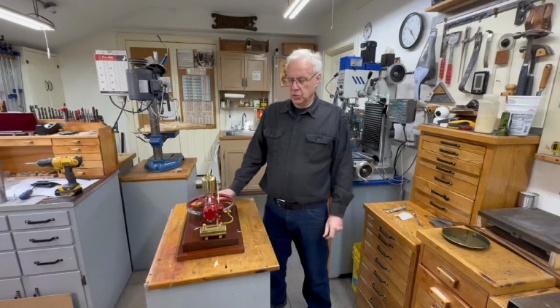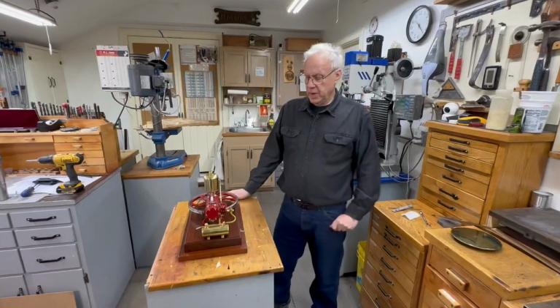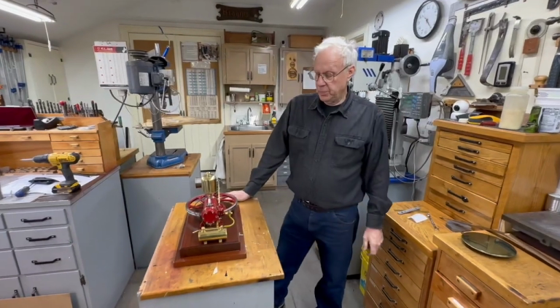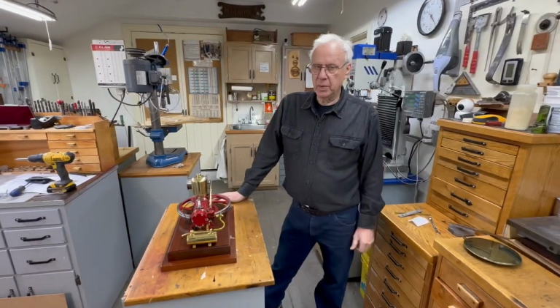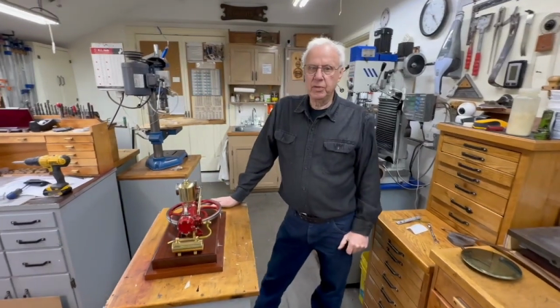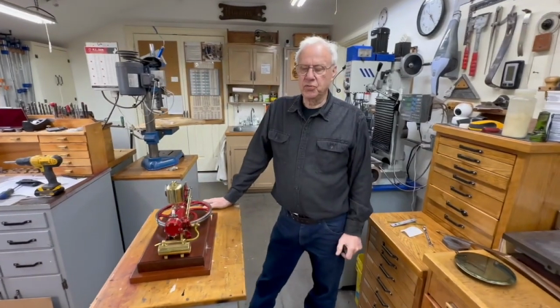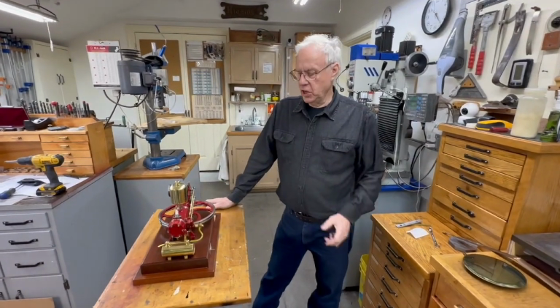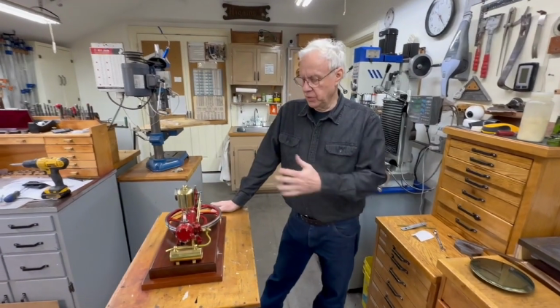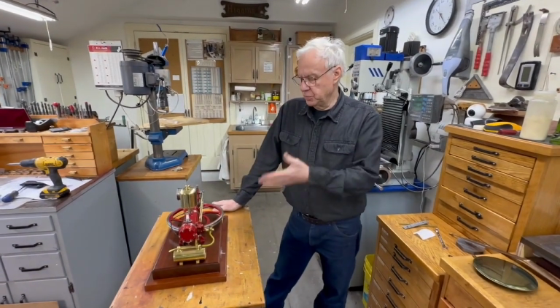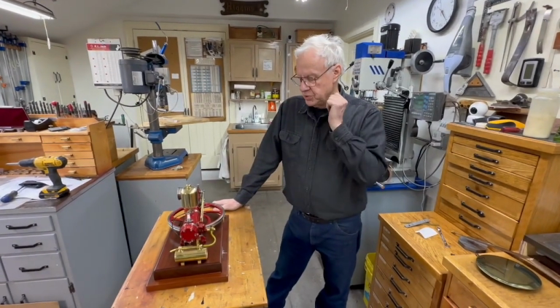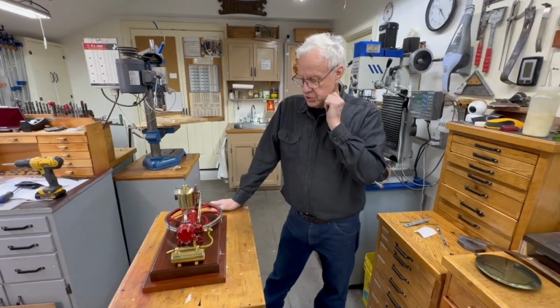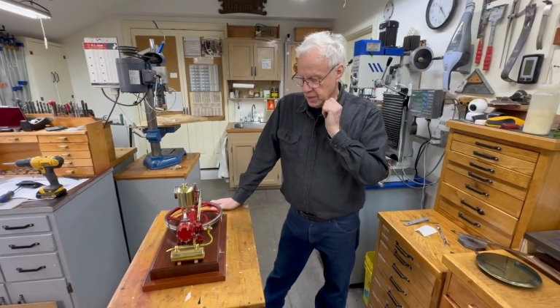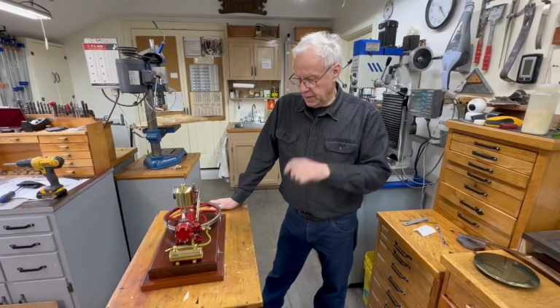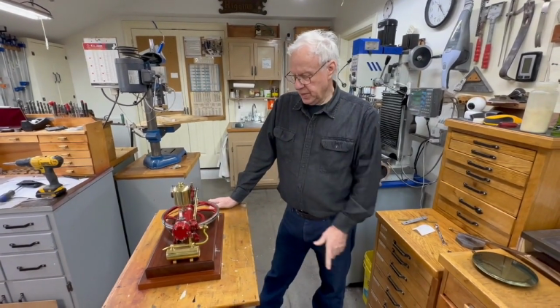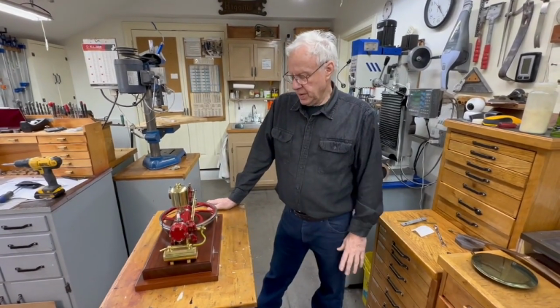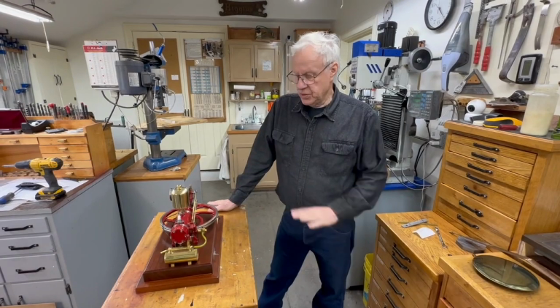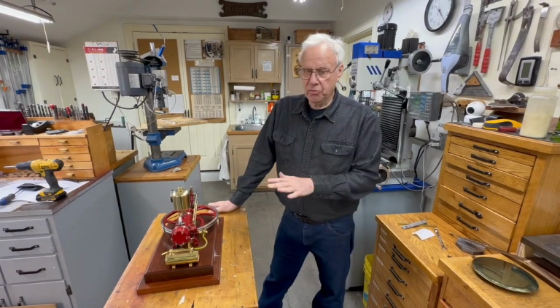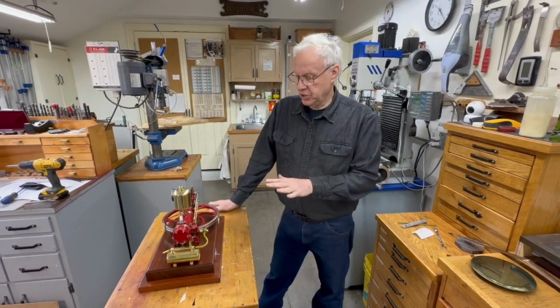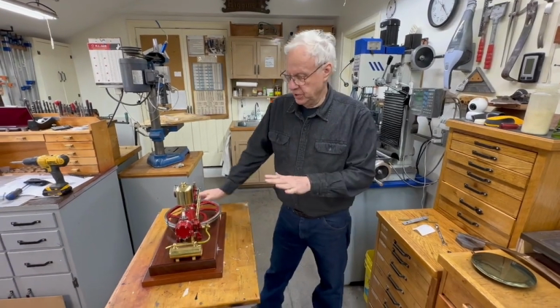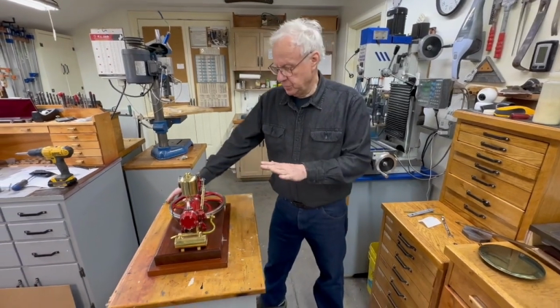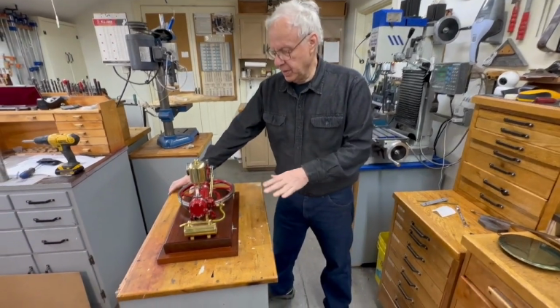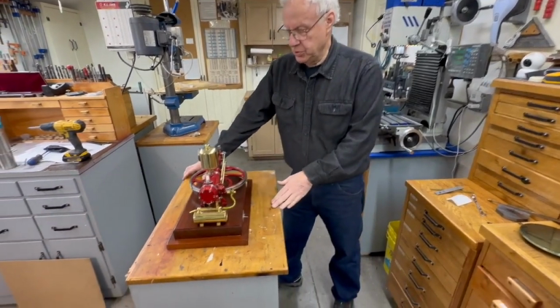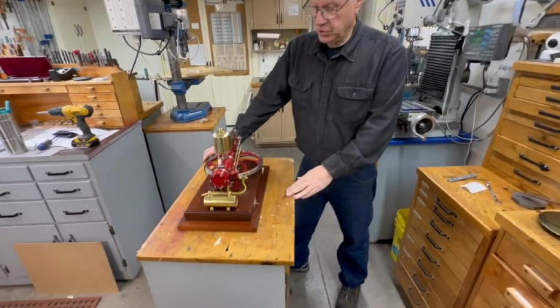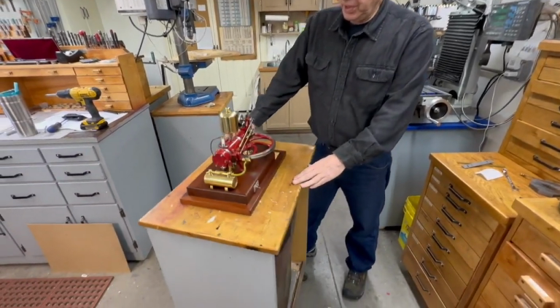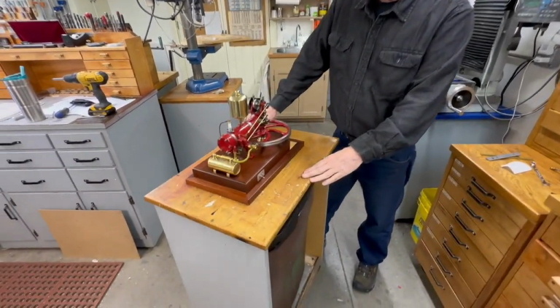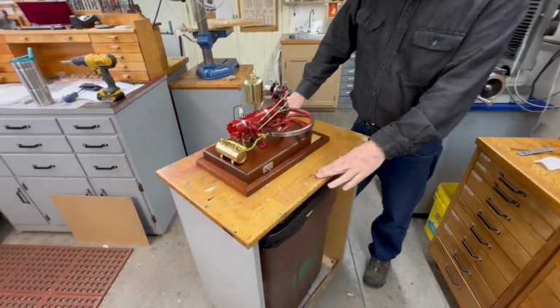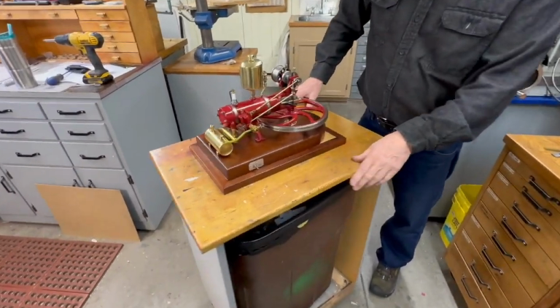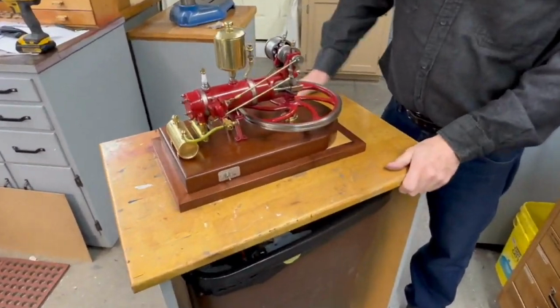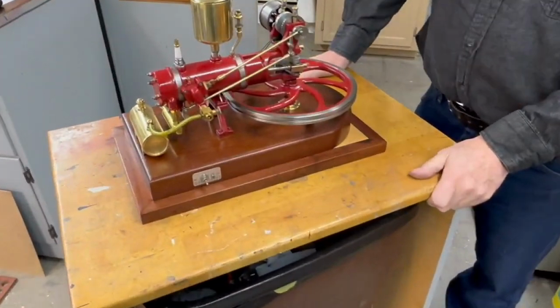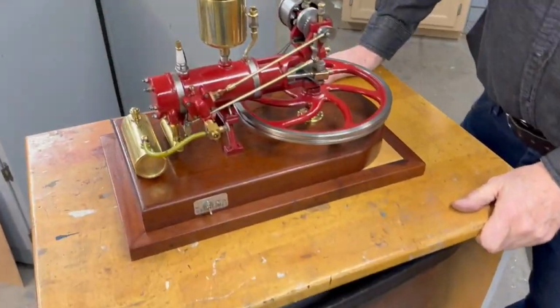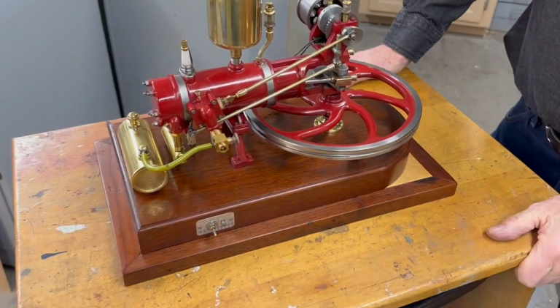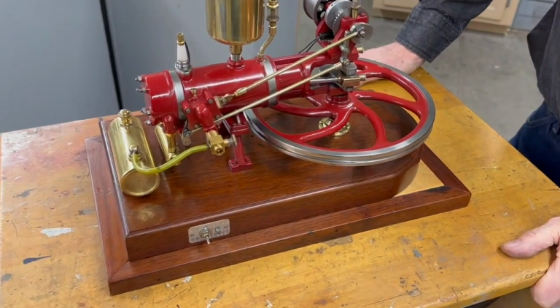I made a previous video of this Ben's engine and it's now finished and painted up, as you can see. It's a pretty good looking engine.